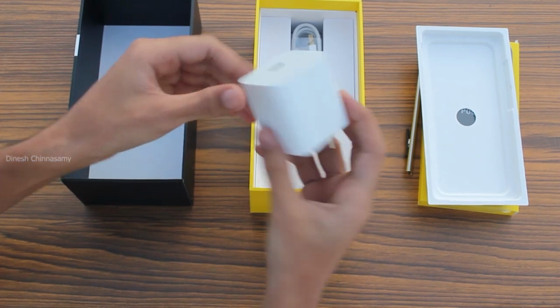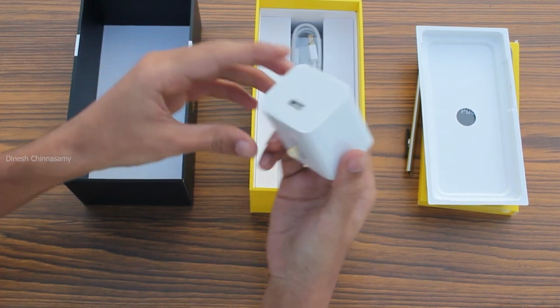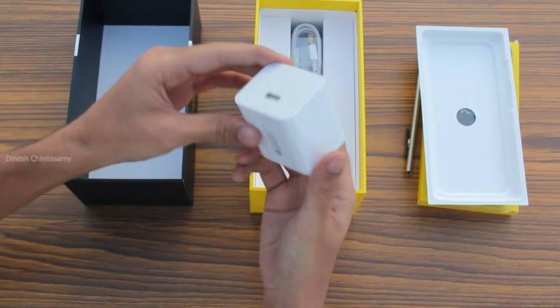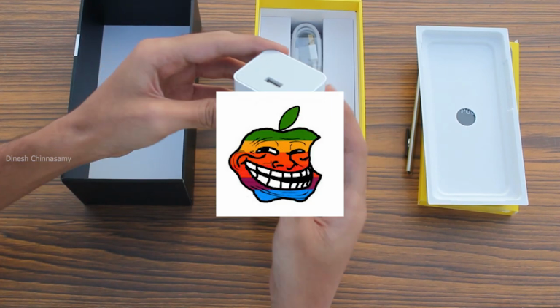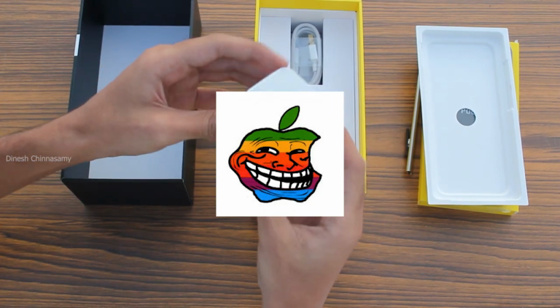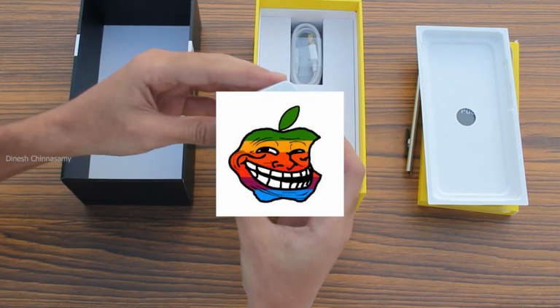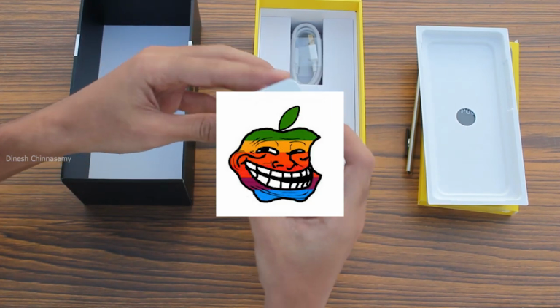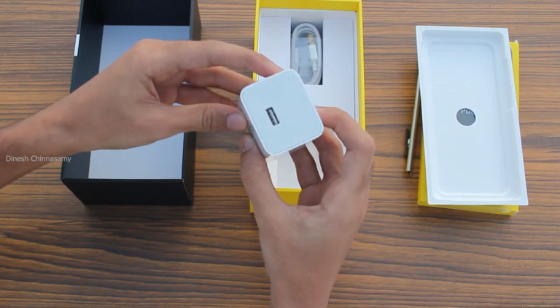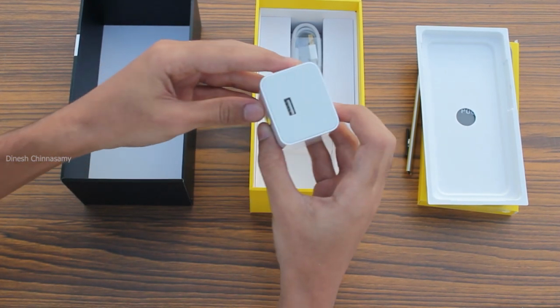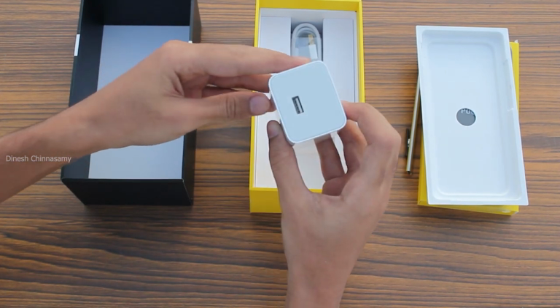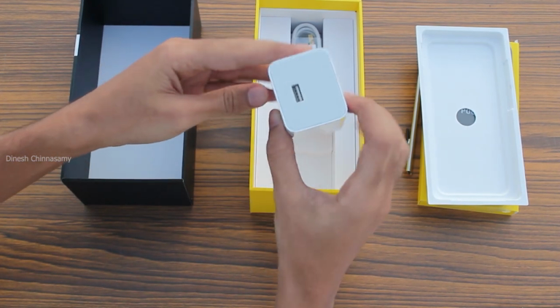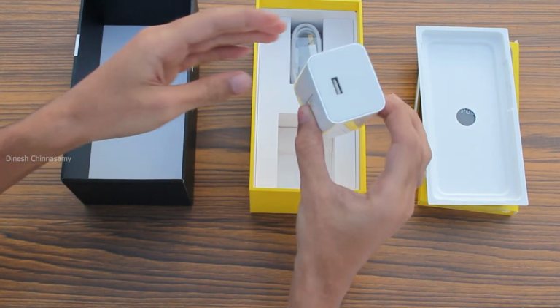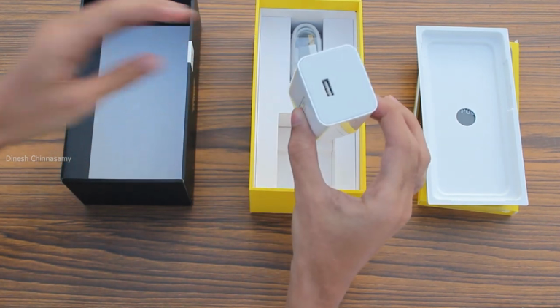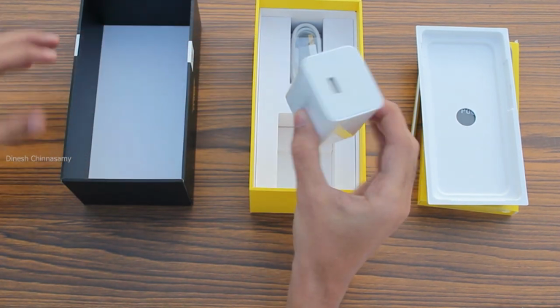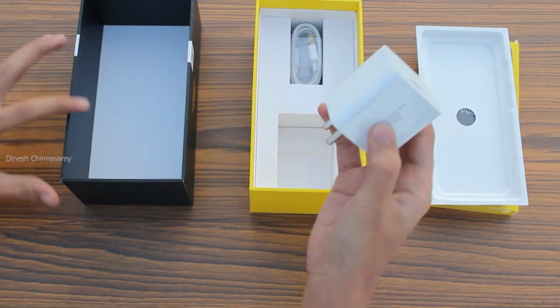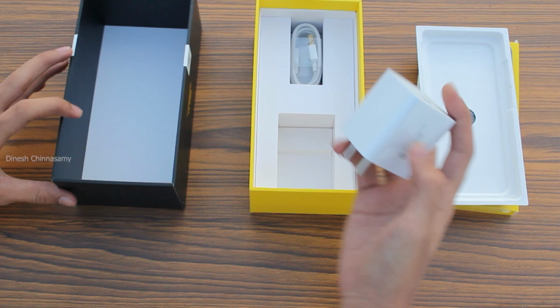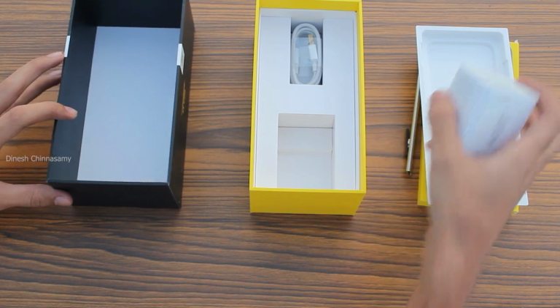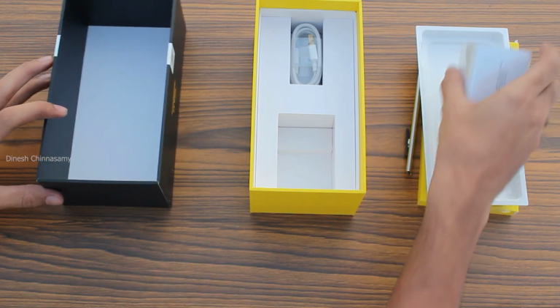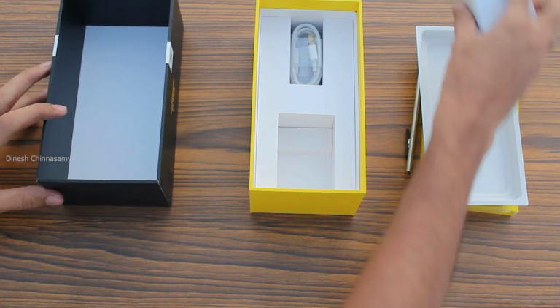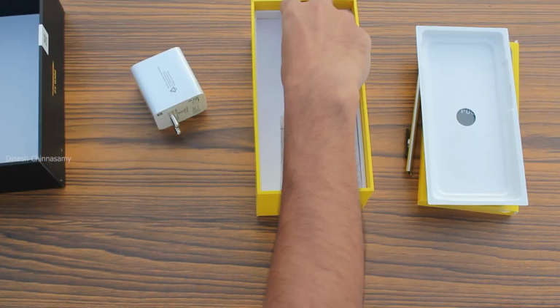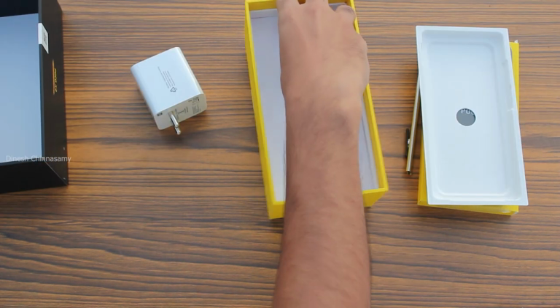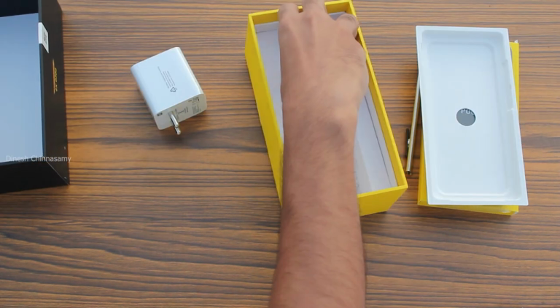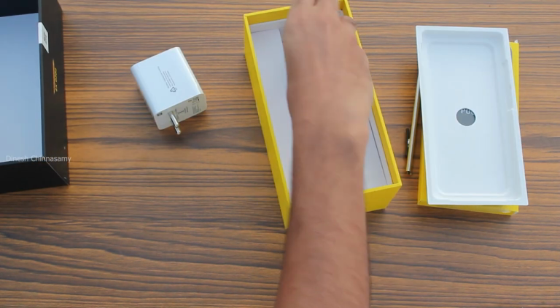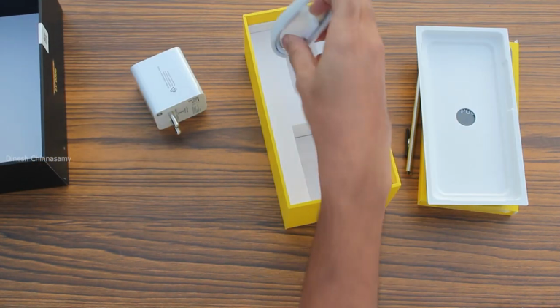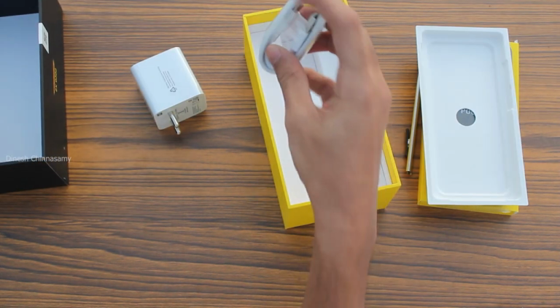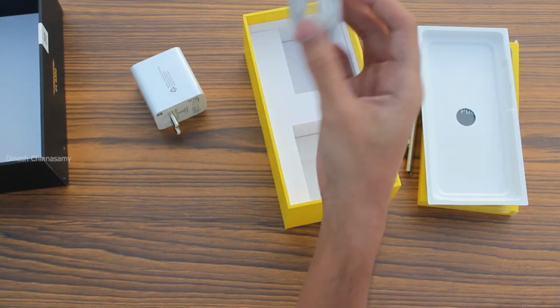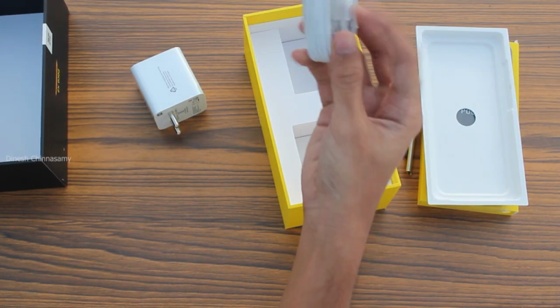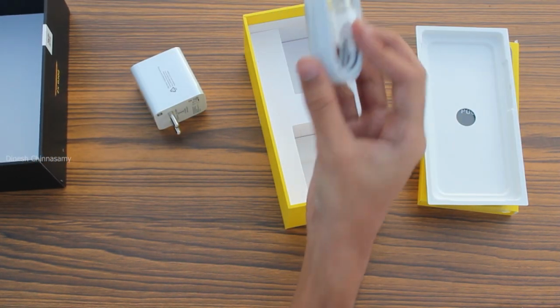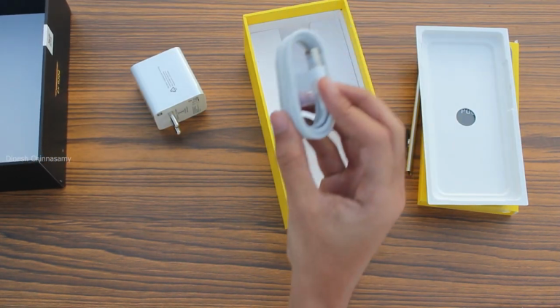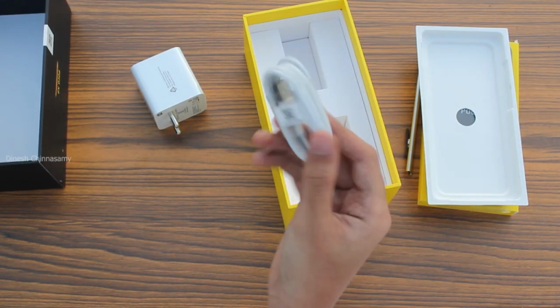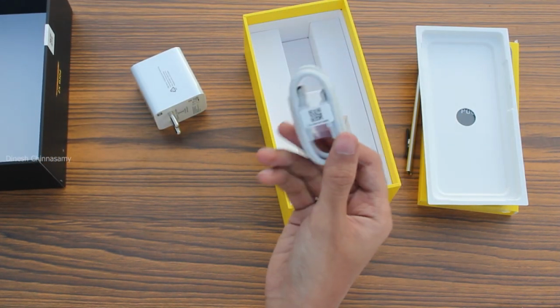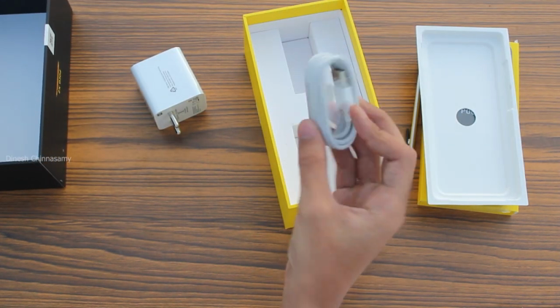If you look at this, there is a 20W charger included in the box — shame on you, Apple. We also have a Type-C cable.